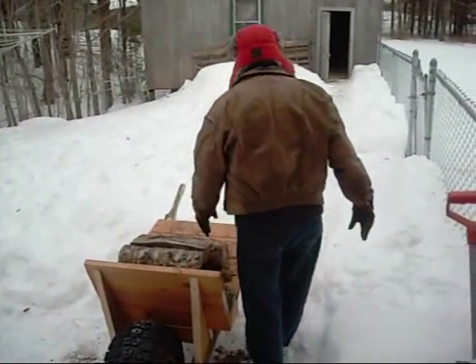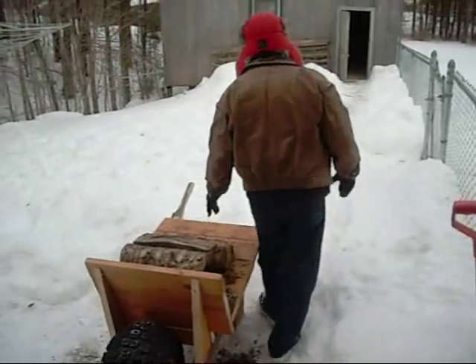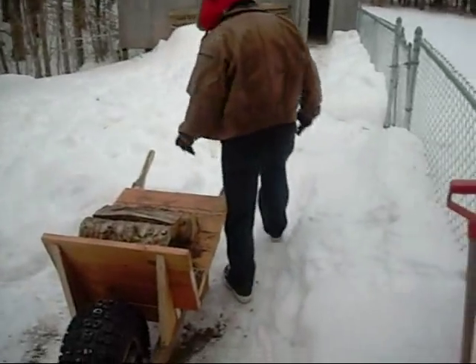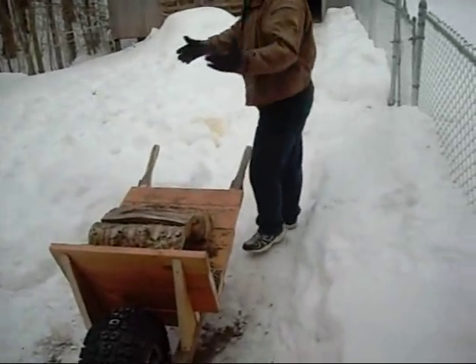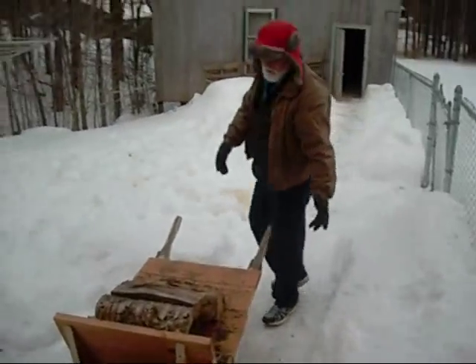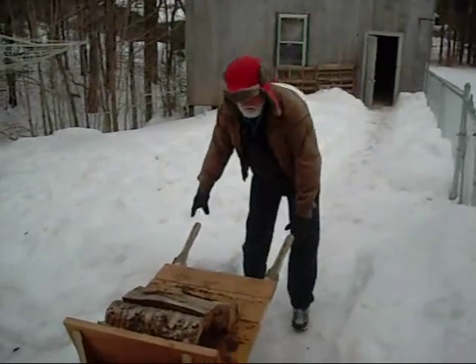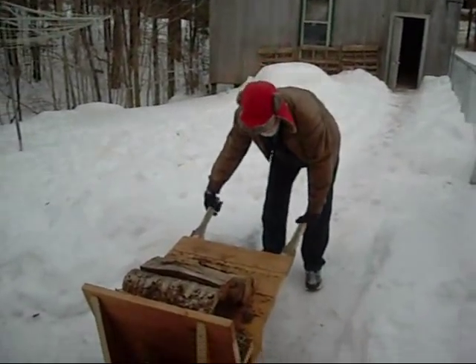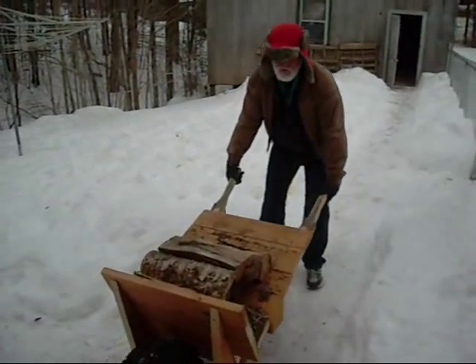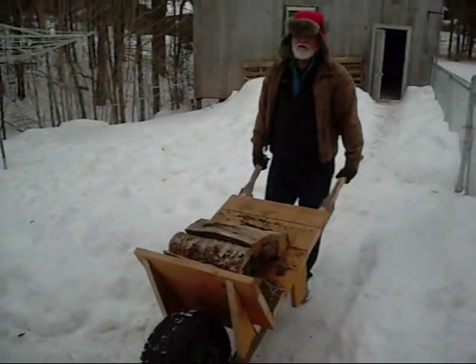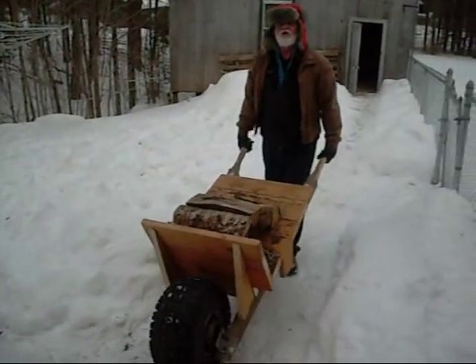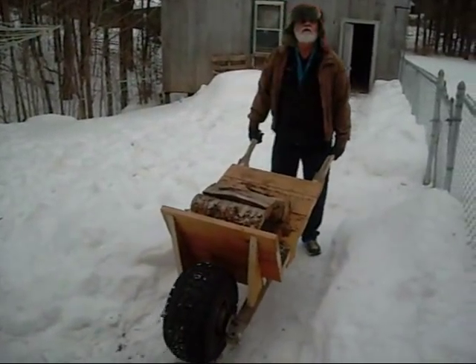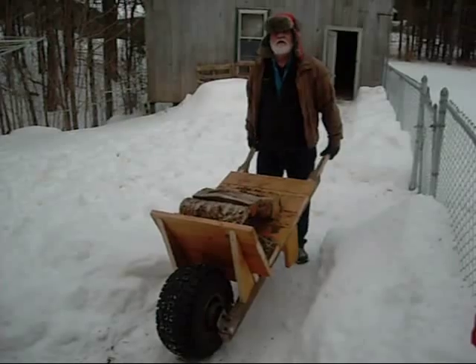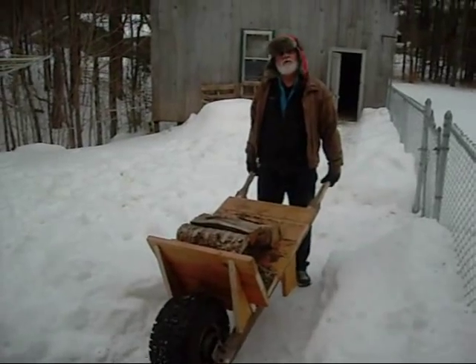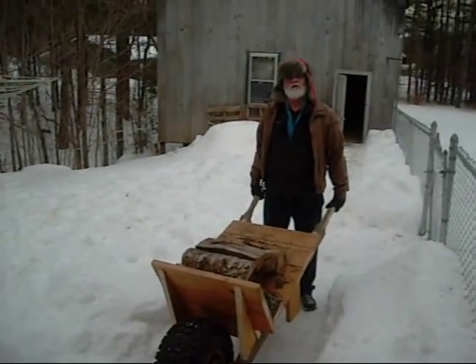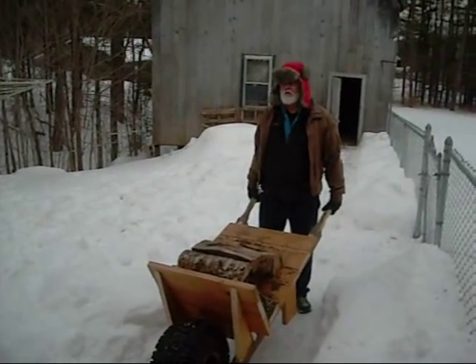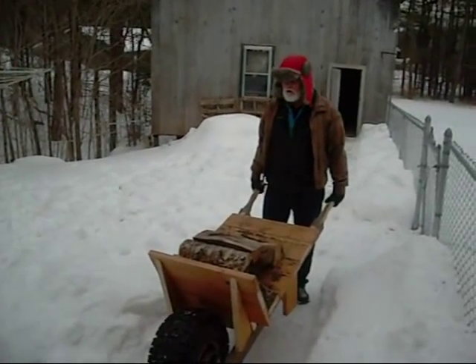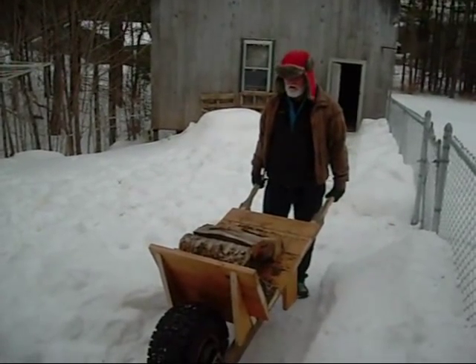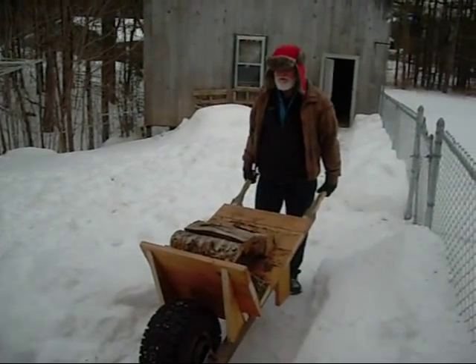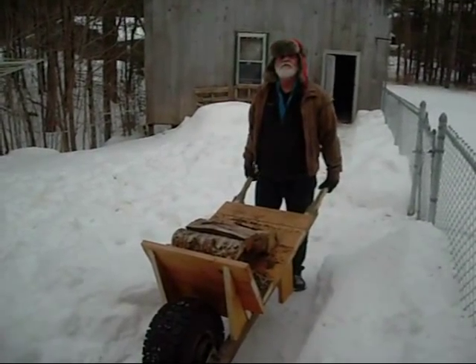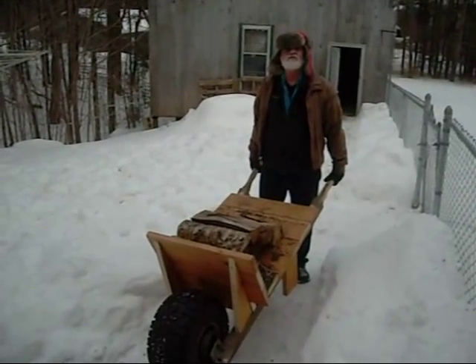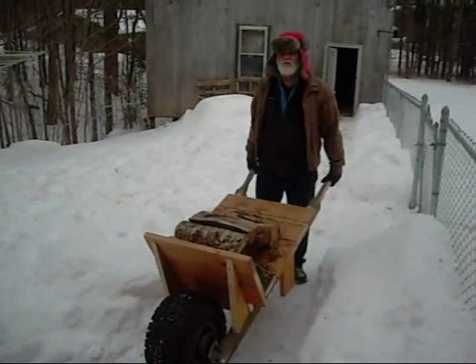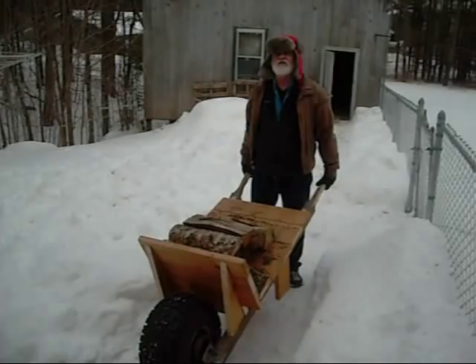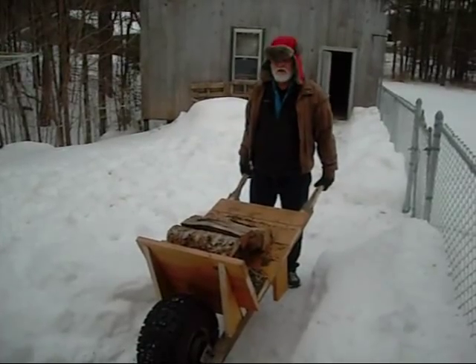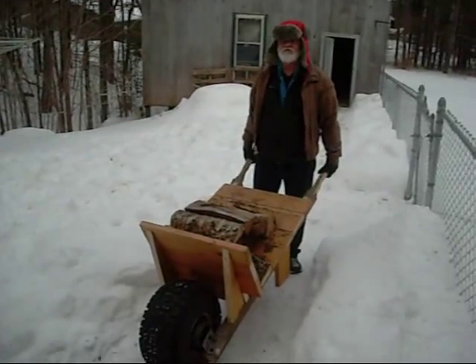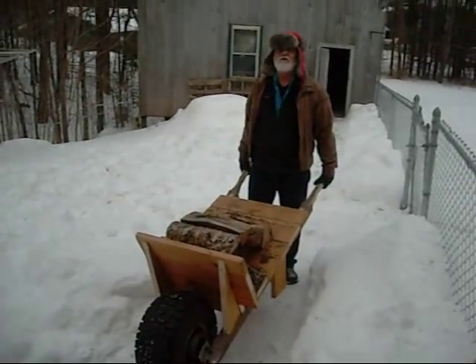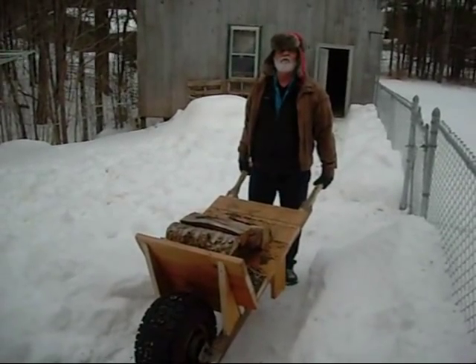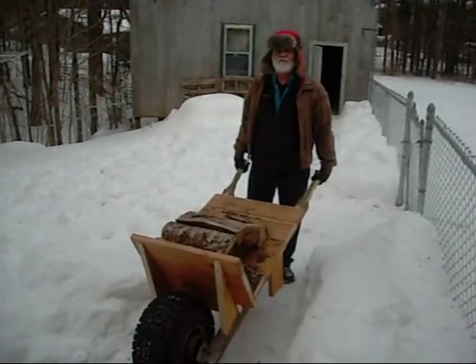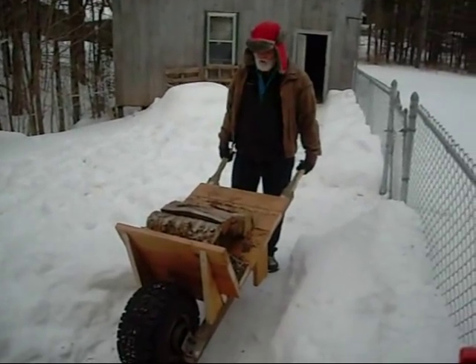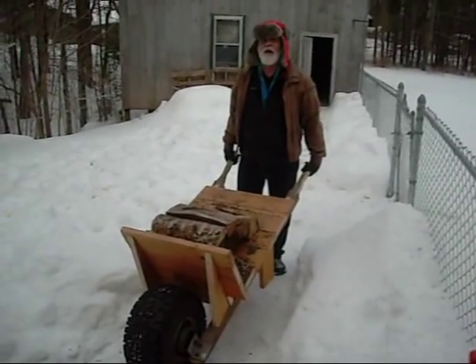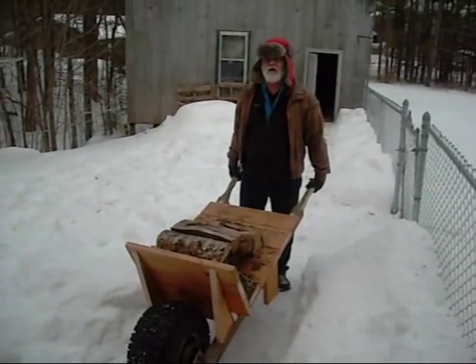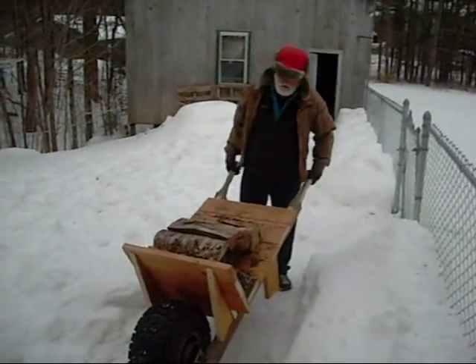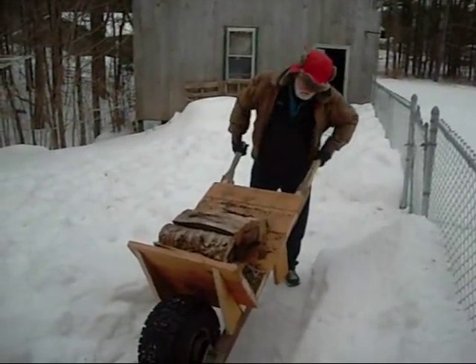The nice thing about this is that big fat wheel — it don't sink down in the snow like a wheelbarrow with a little skinny wheel. Same way when it gets to mud season up here, you don't lose your wheelbarrow in the mud hole when you're coming out of the shed.